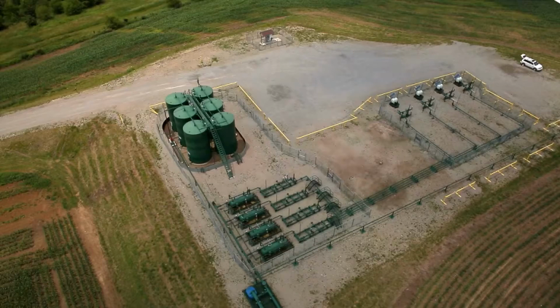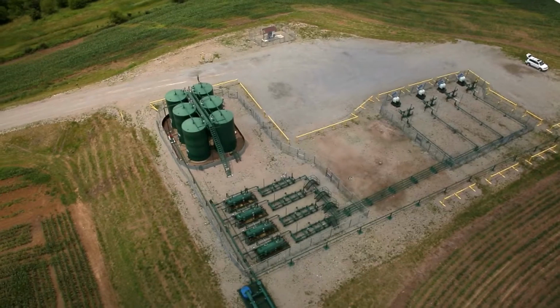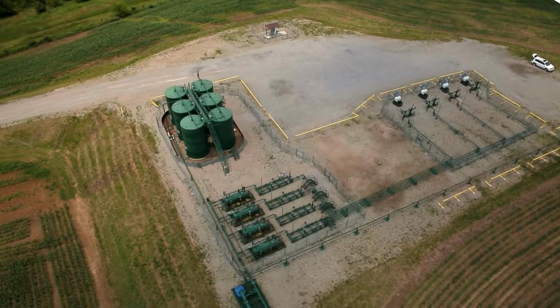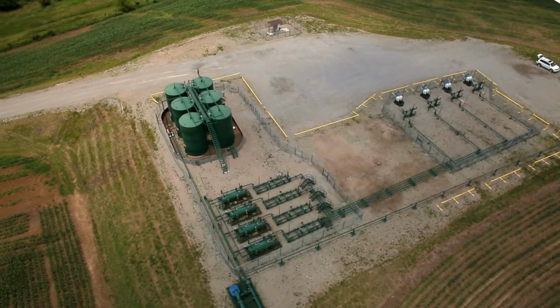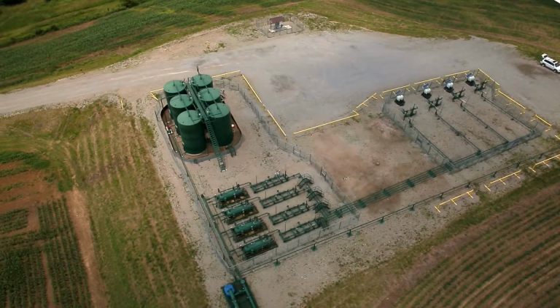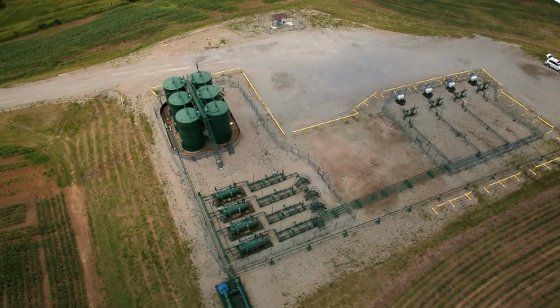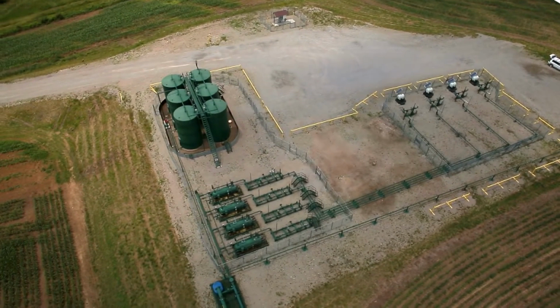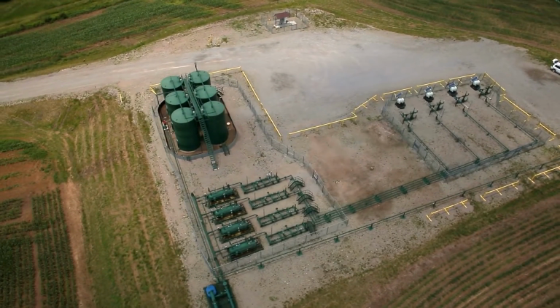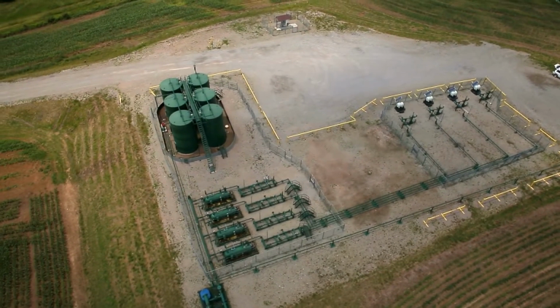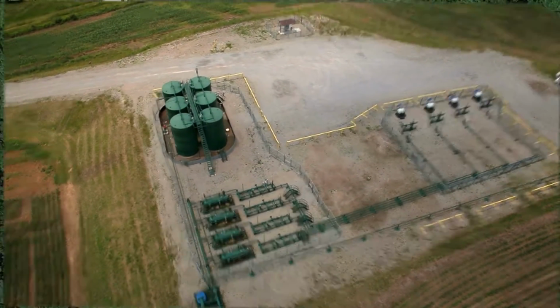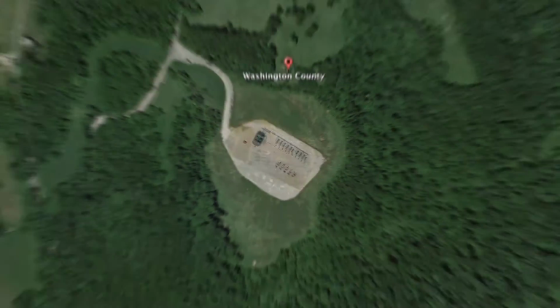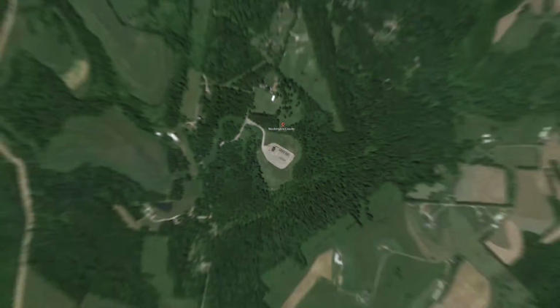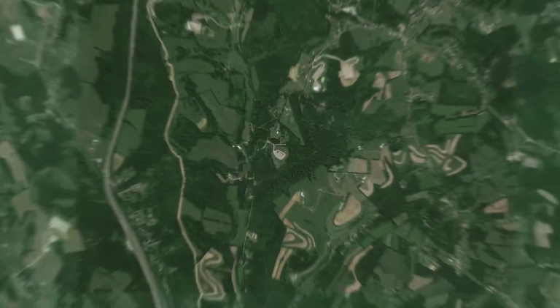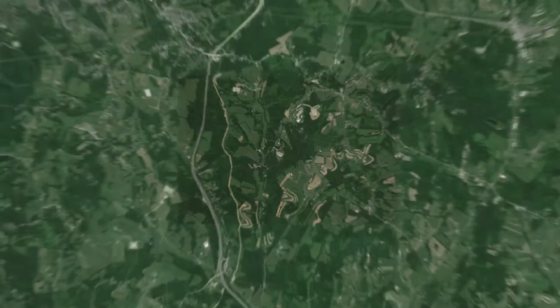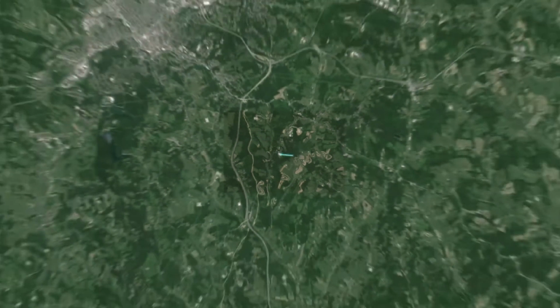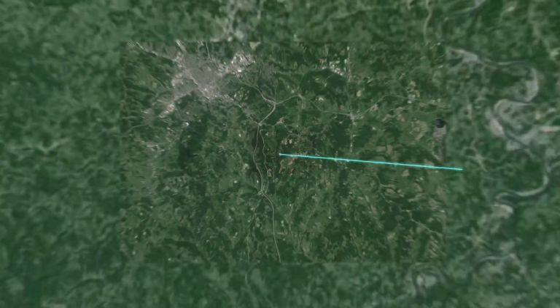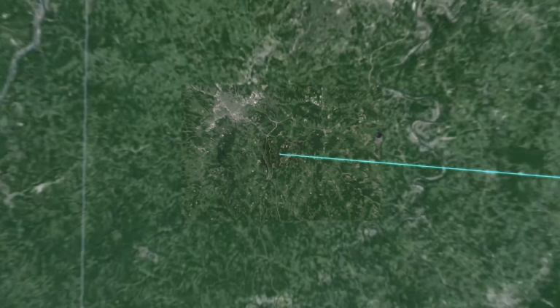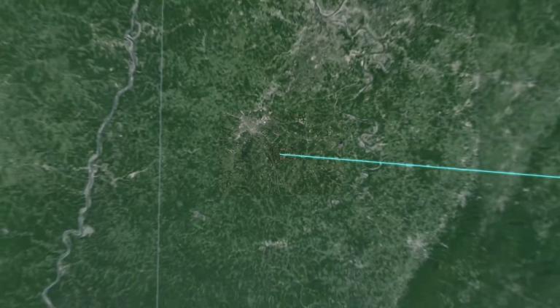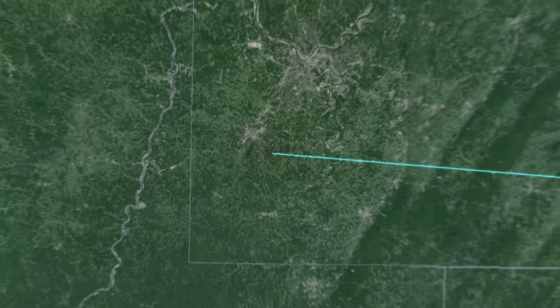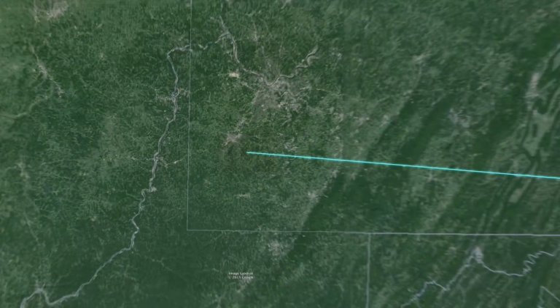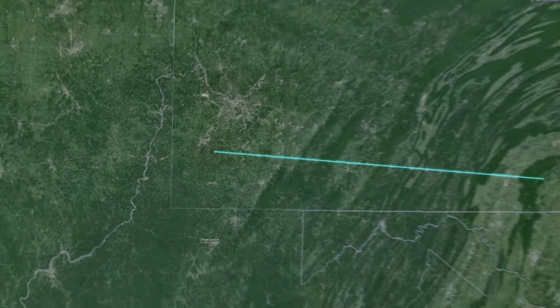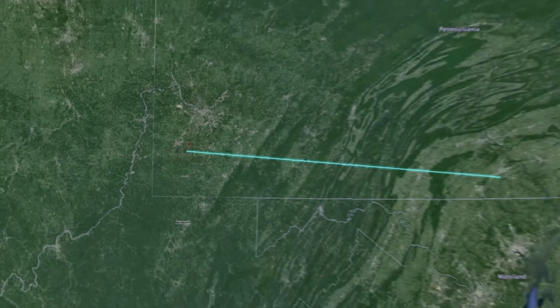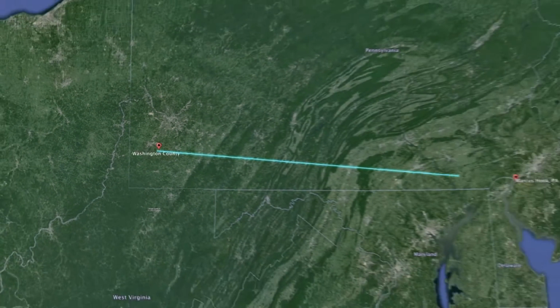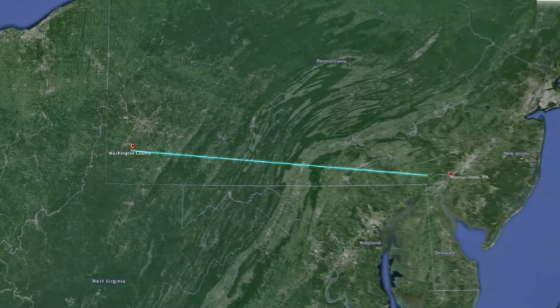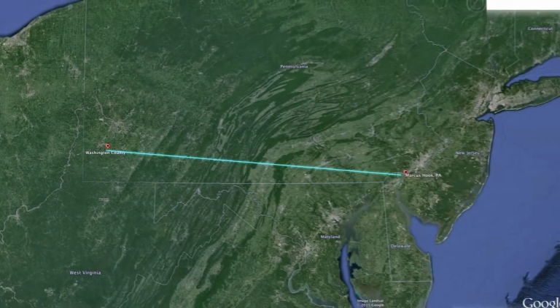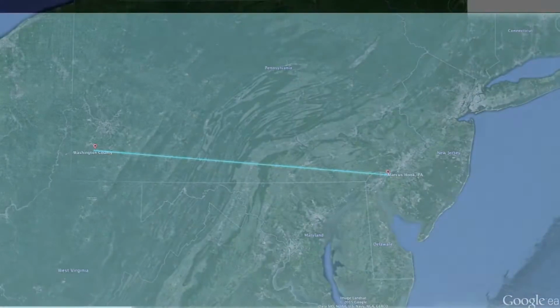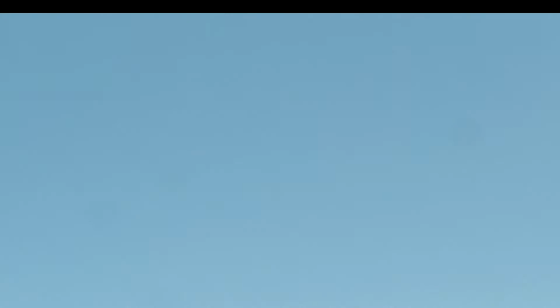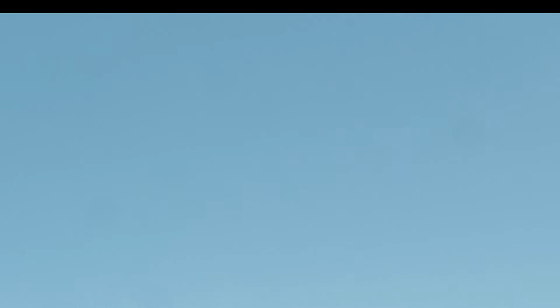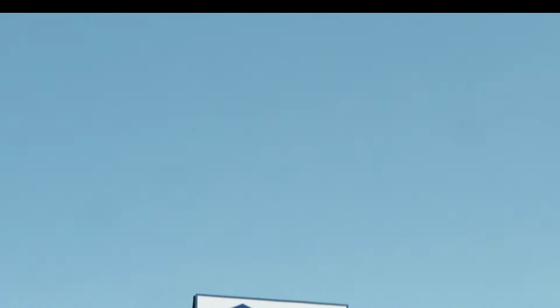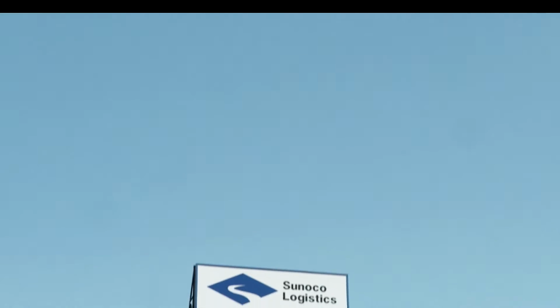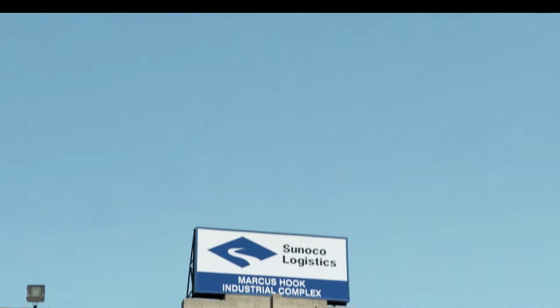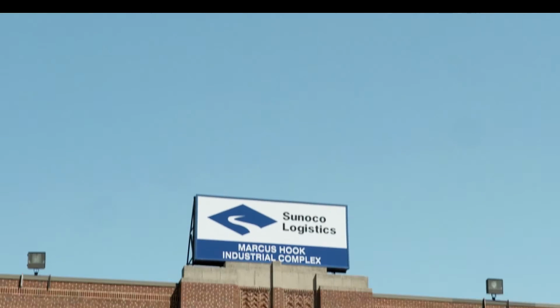Known as the Mariner East project, a new pipeline will transport 70,000 barrels of ethane and propane a day to its Marcus Hook facility, west of Philadelphia.